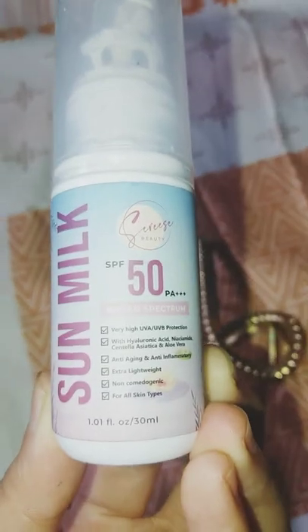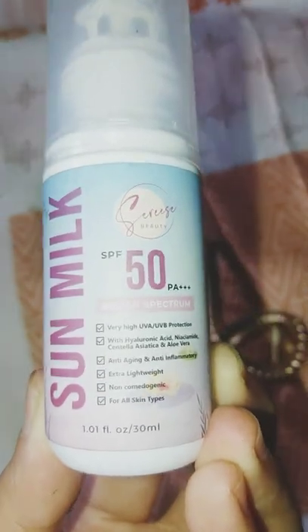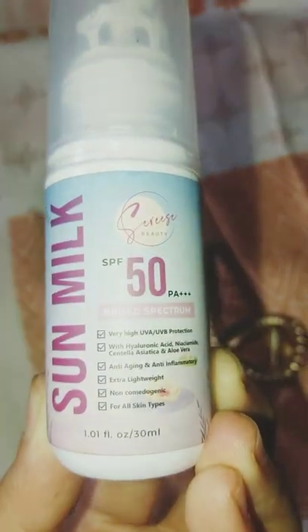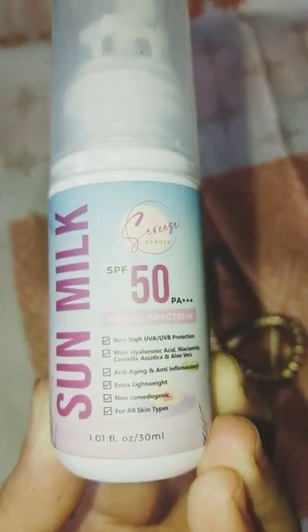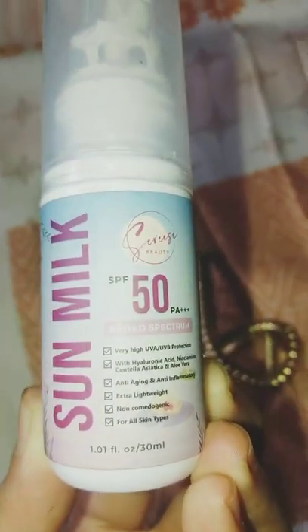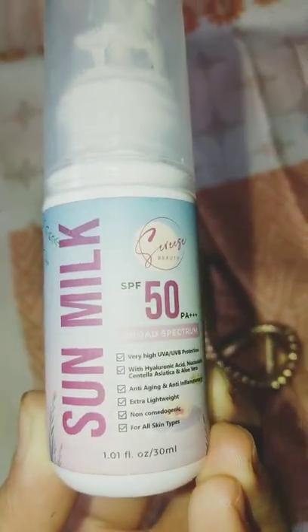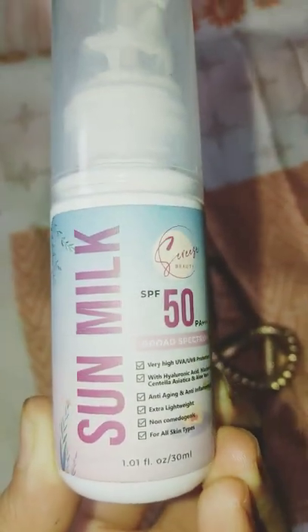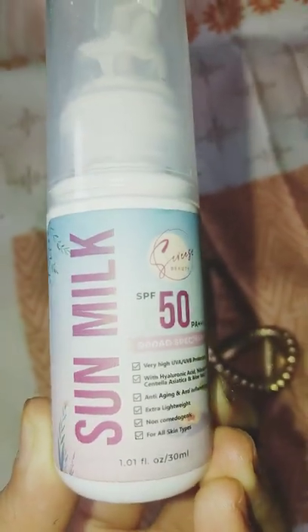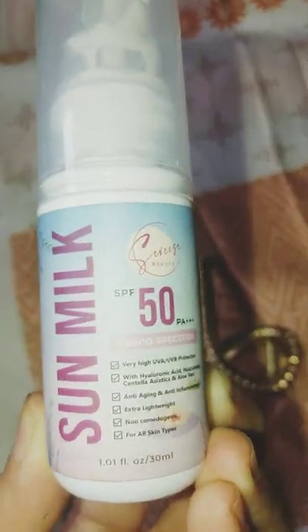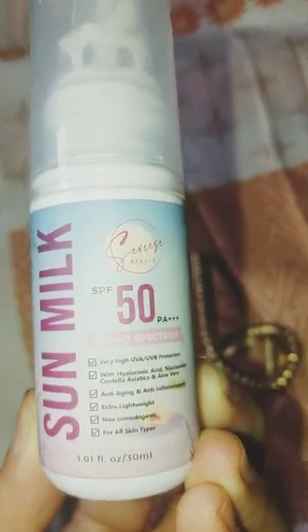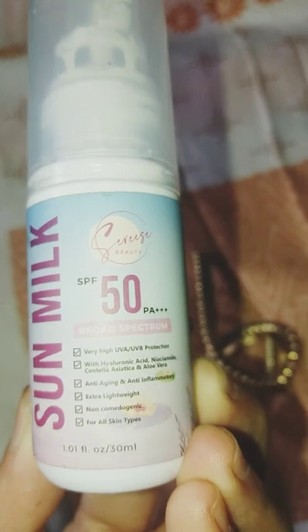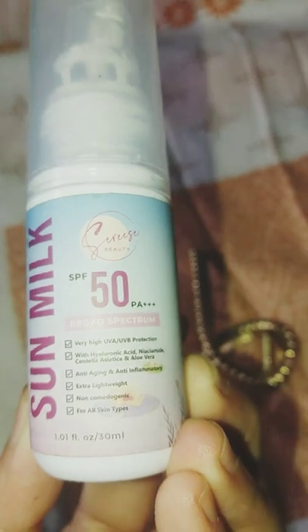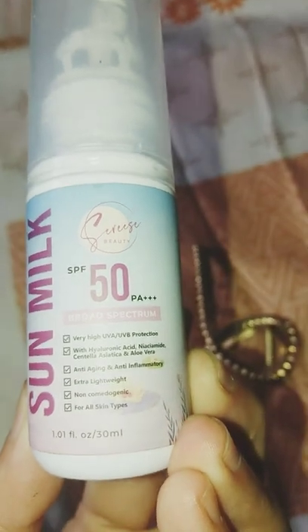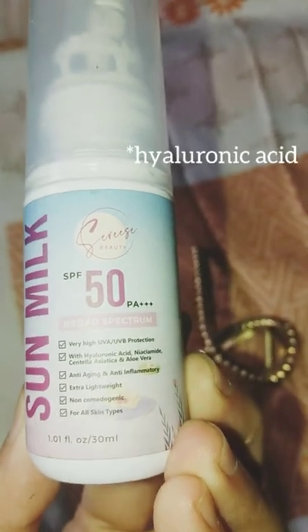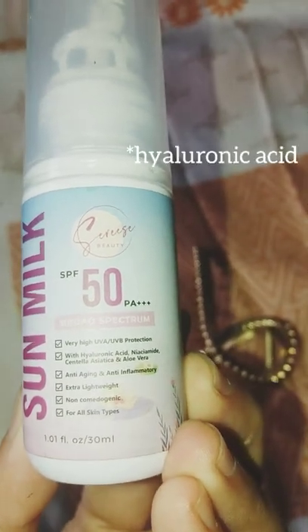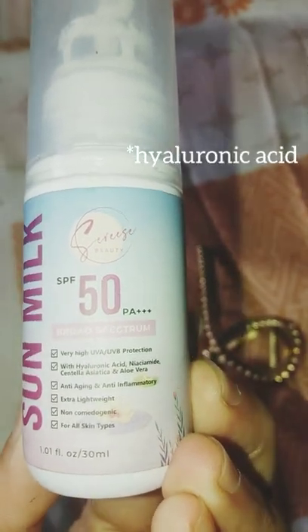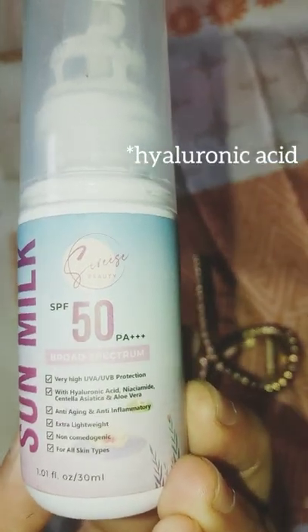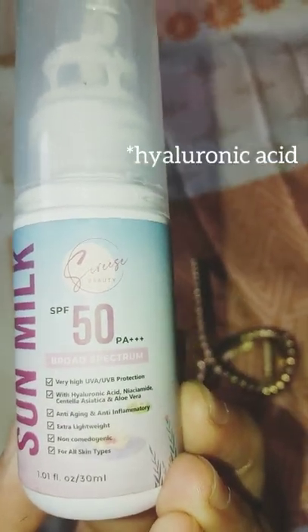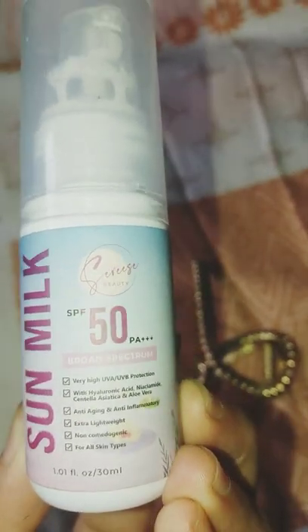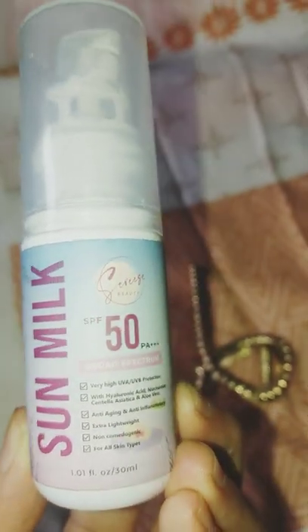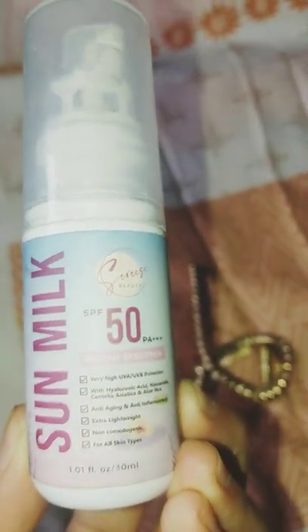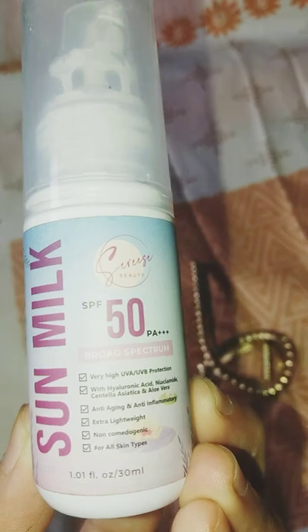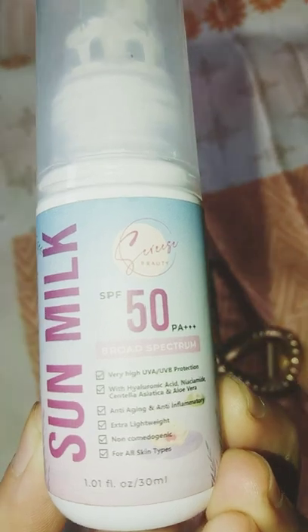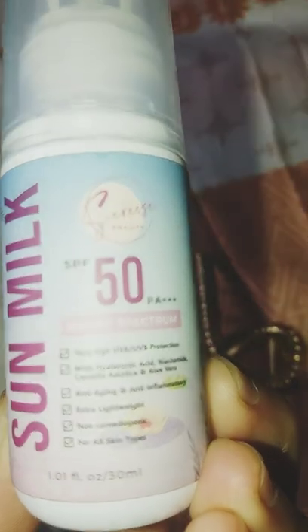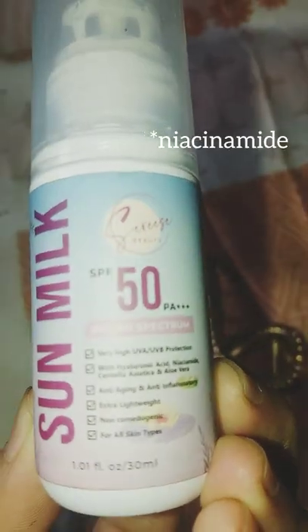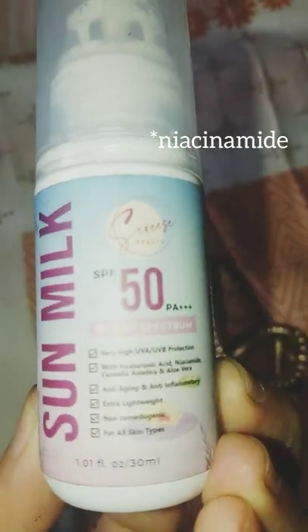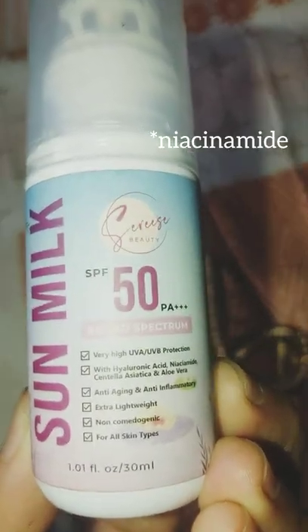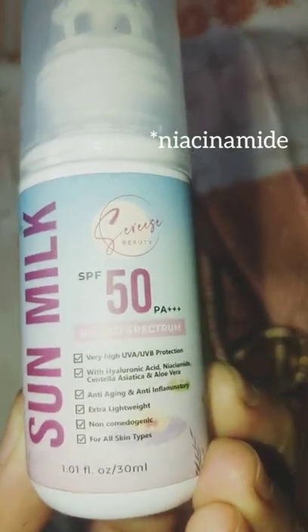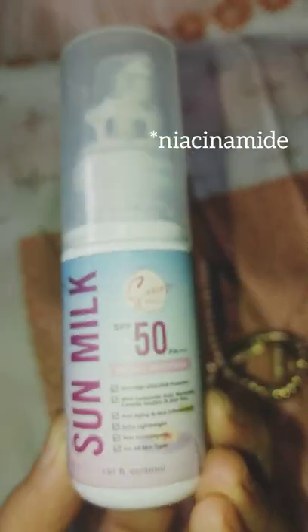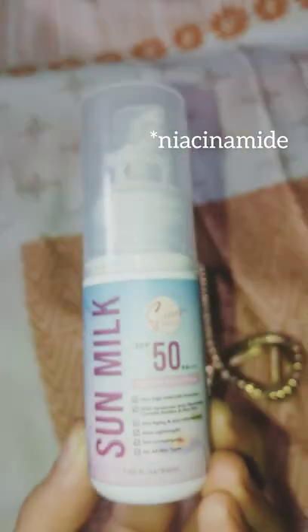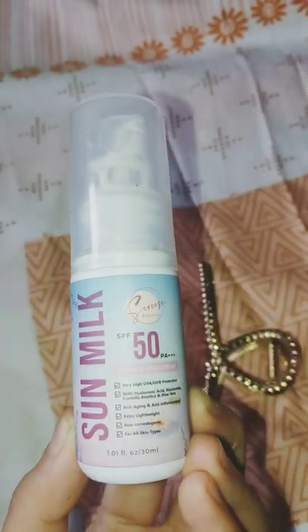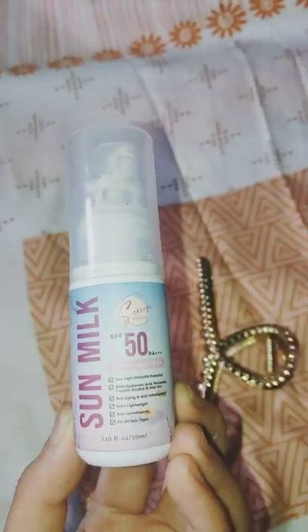The four key ingredients are: number one, the hyaluronic acid, which promotes healthier and supple skin. Number two, the niacinamide — this is for brightening.